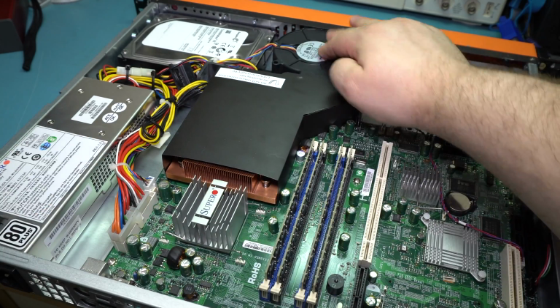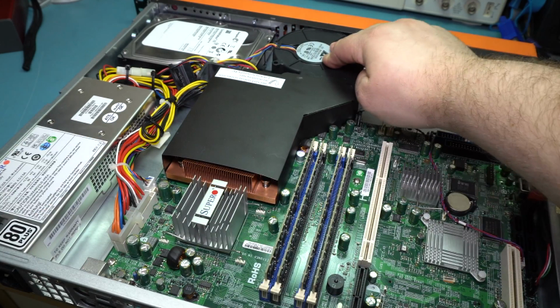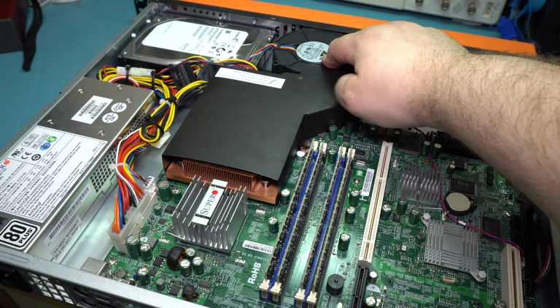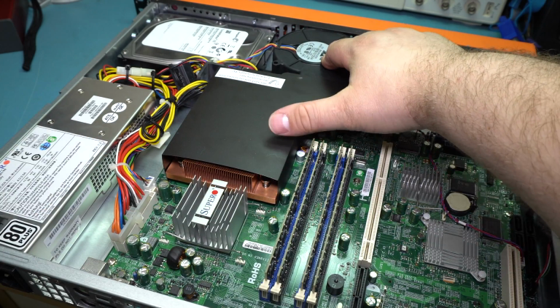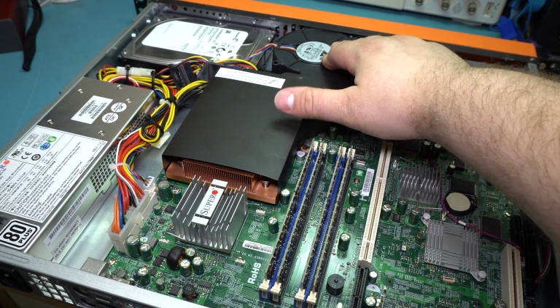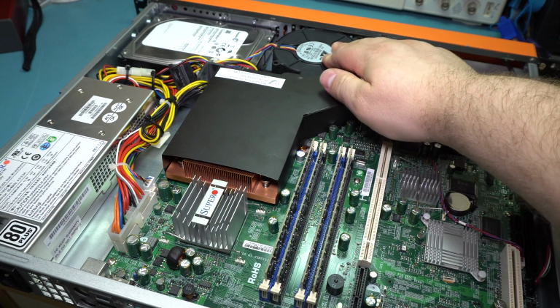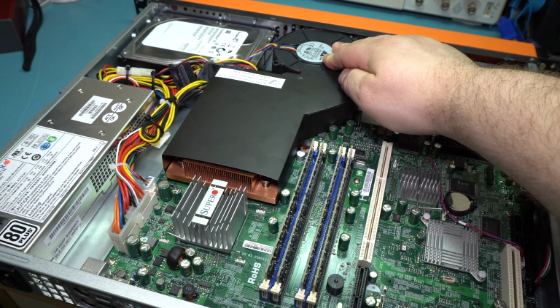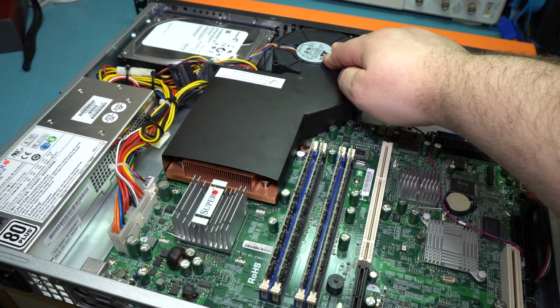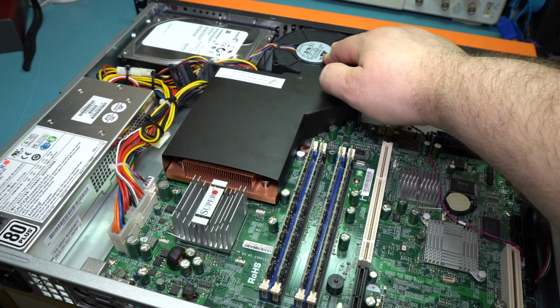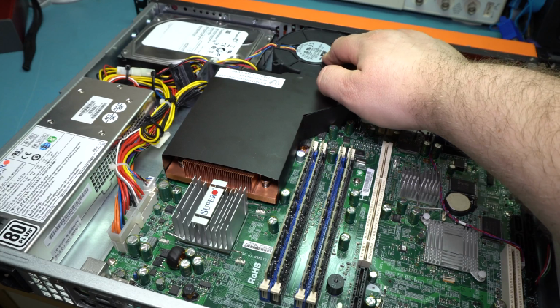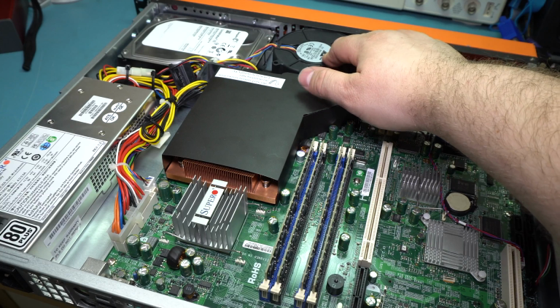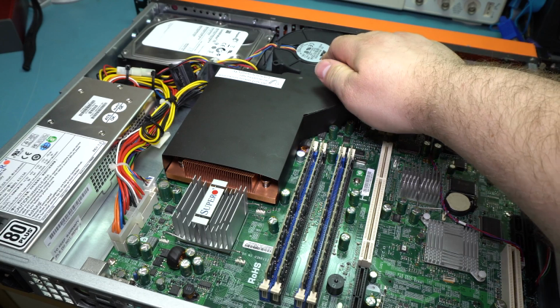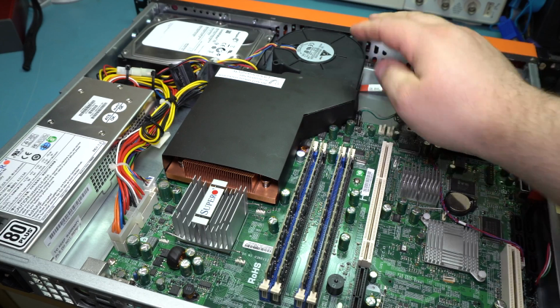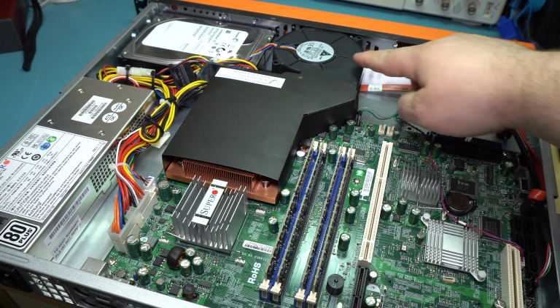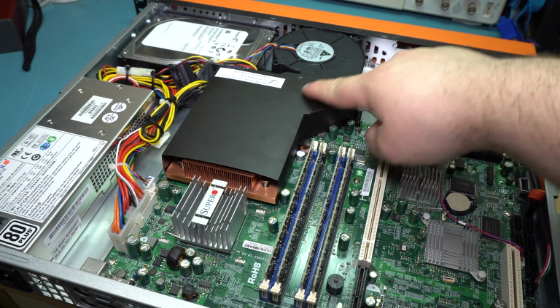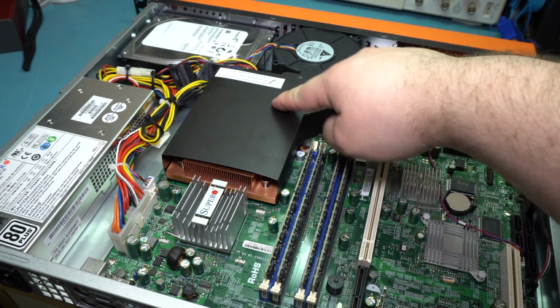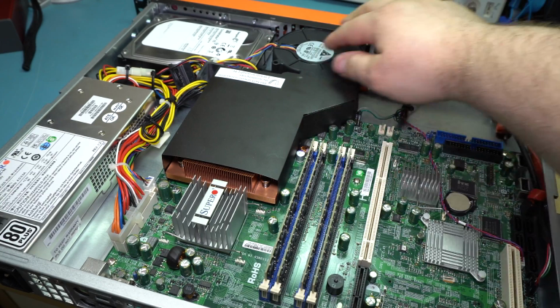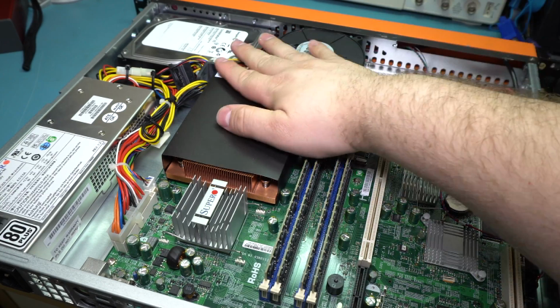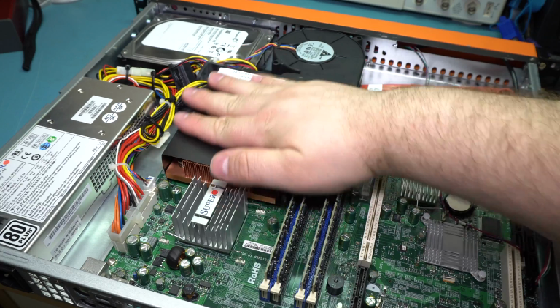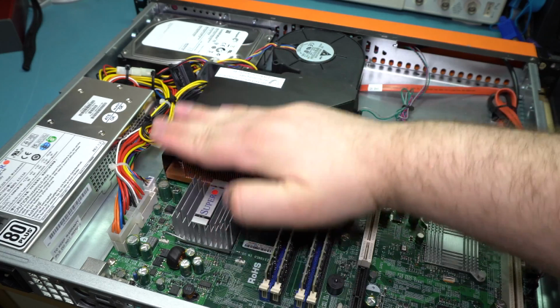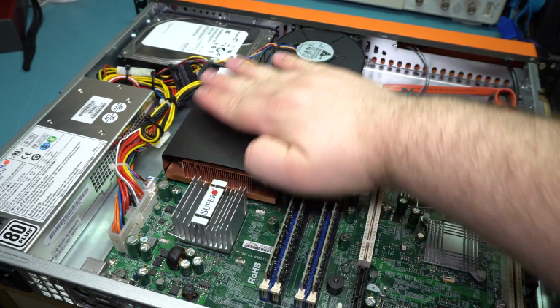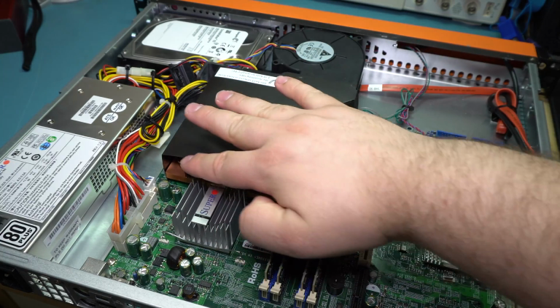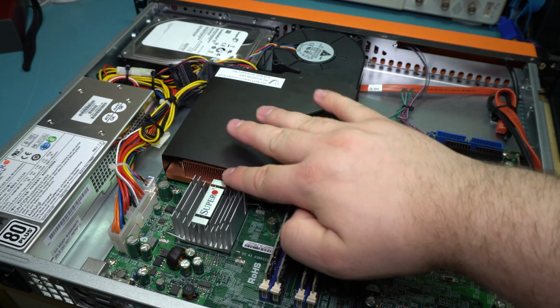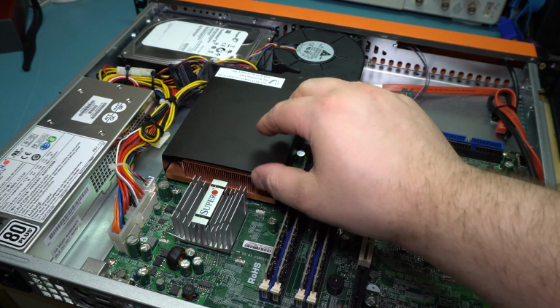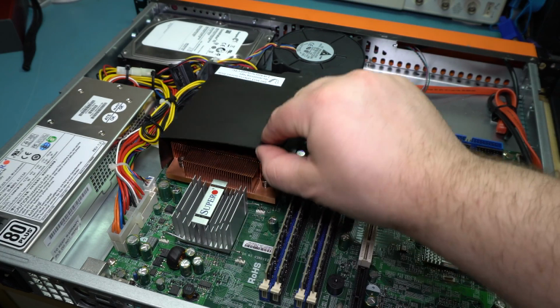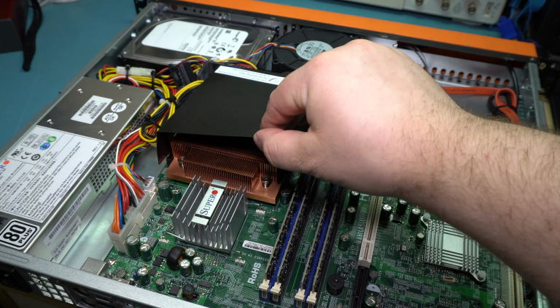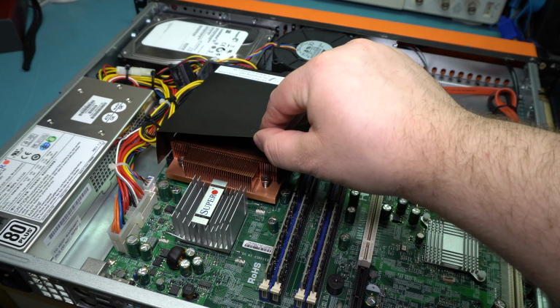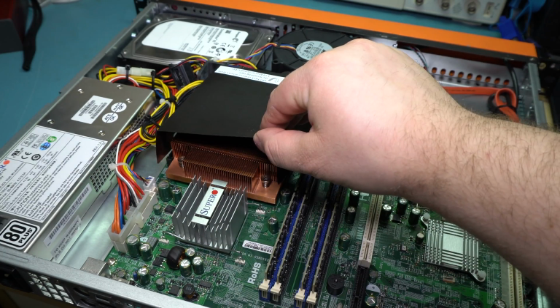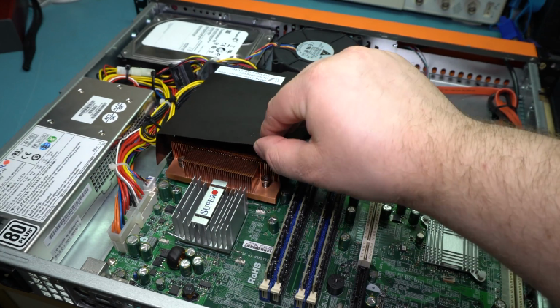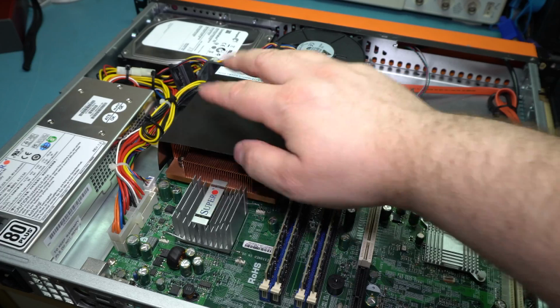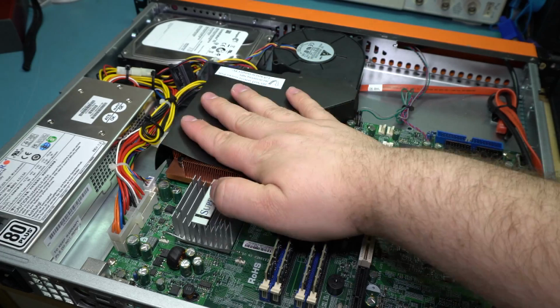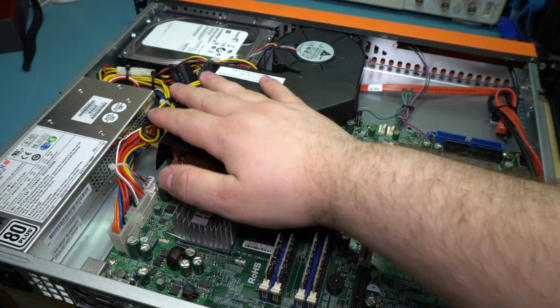There's one fan in the entire unit, aside from the one inside the power supply. It's a very, very loud blower fan — ridiculously loud. With a nice shroud that just blows right over the CPU, and a nice heavy copper heatsink. Pretty standard Super Micro one.